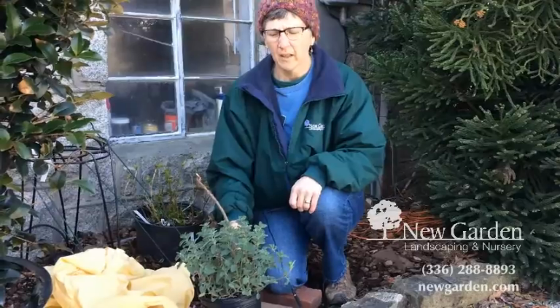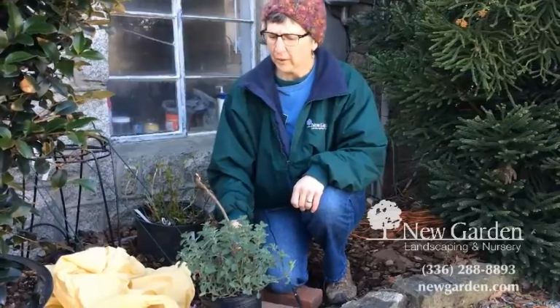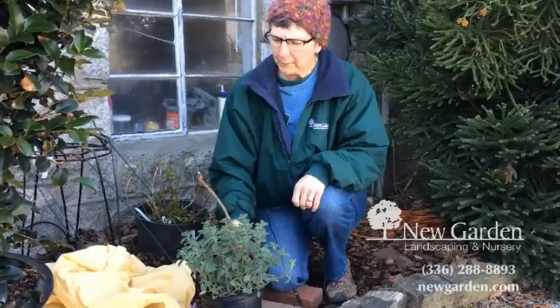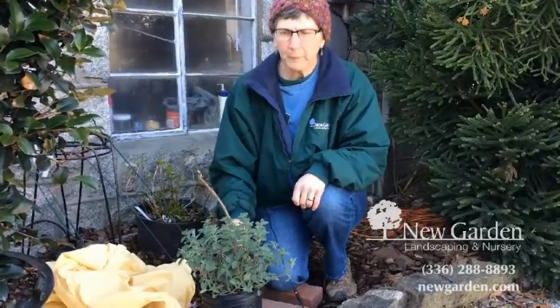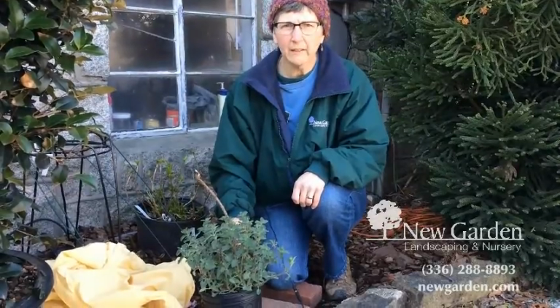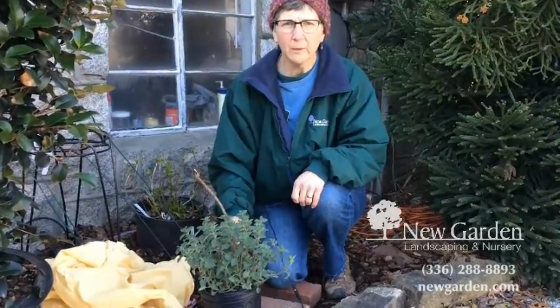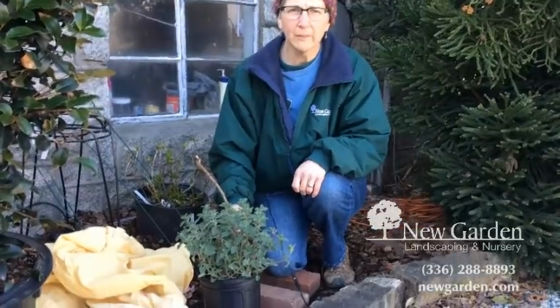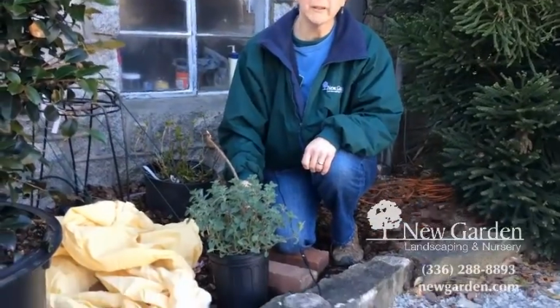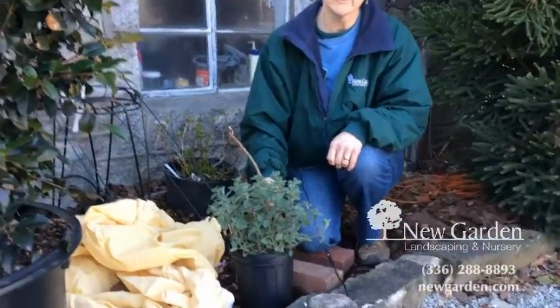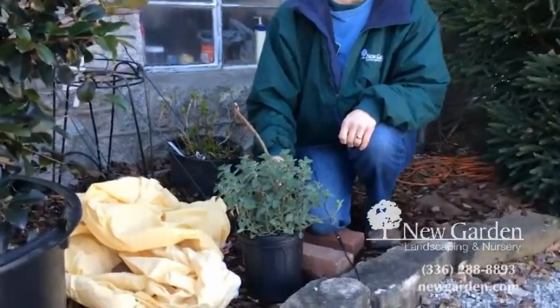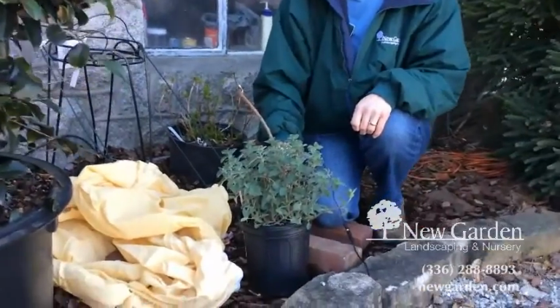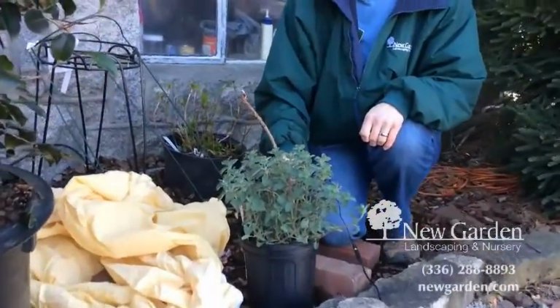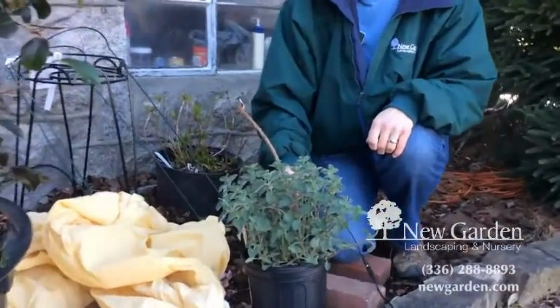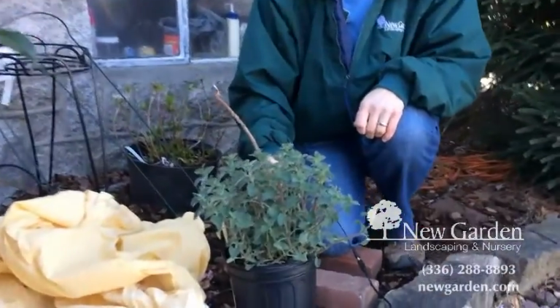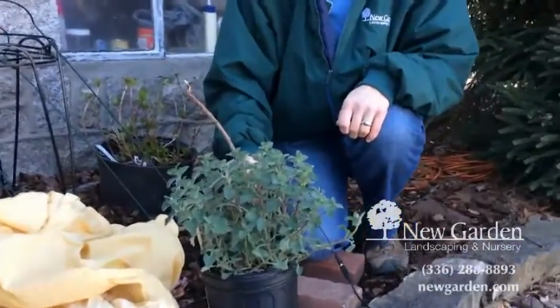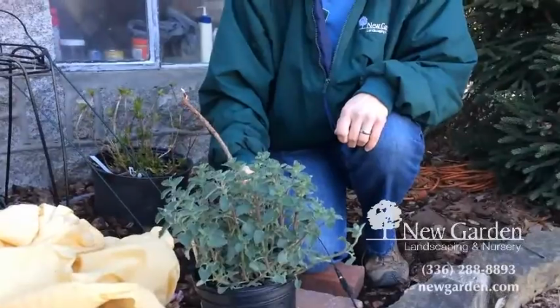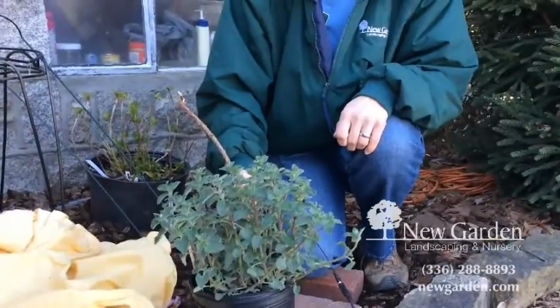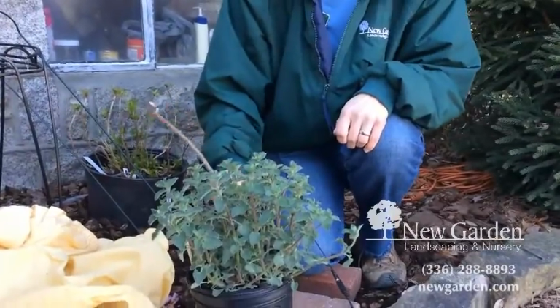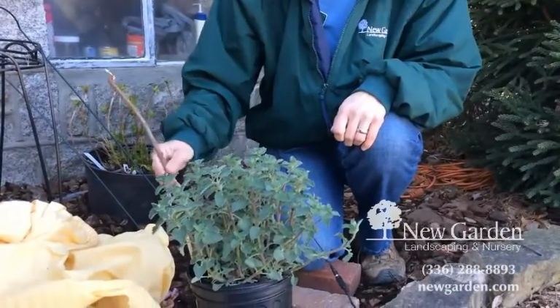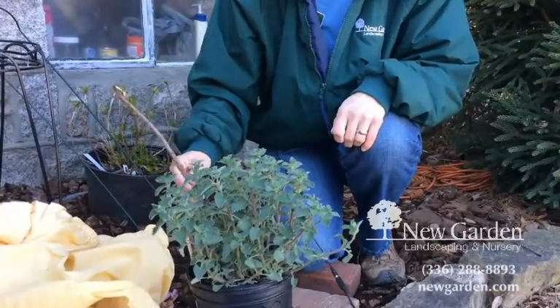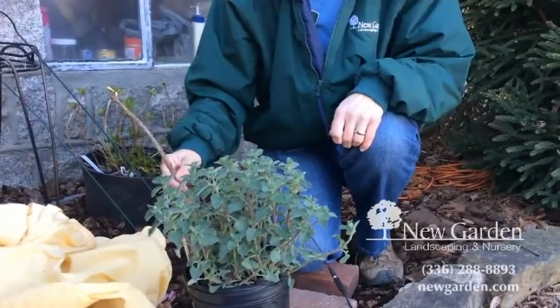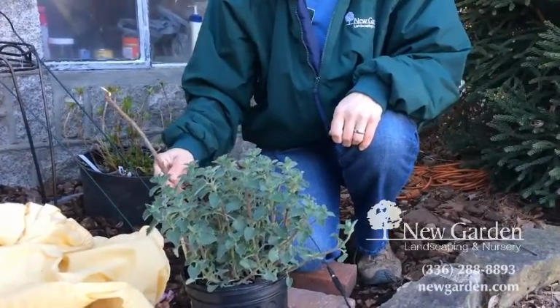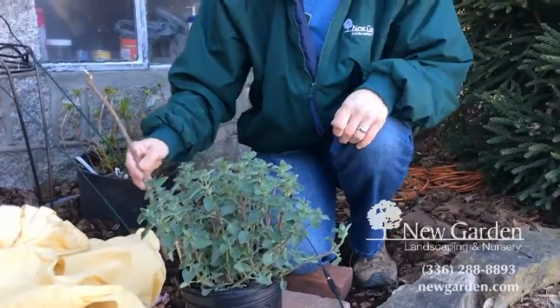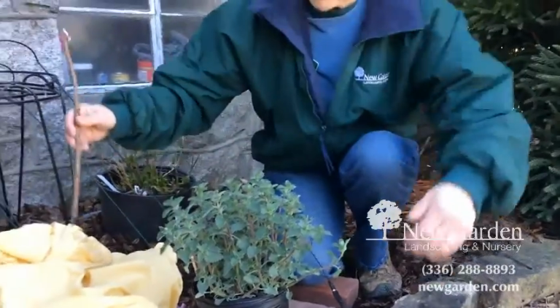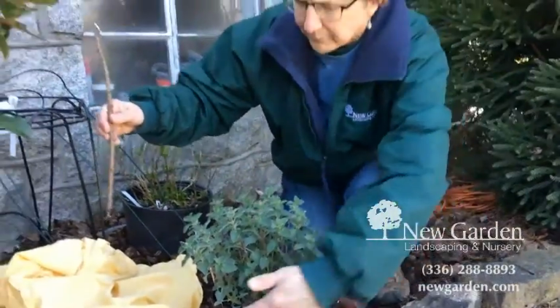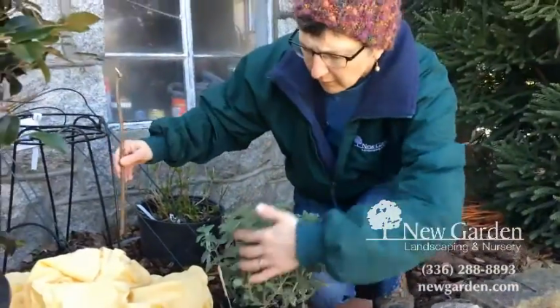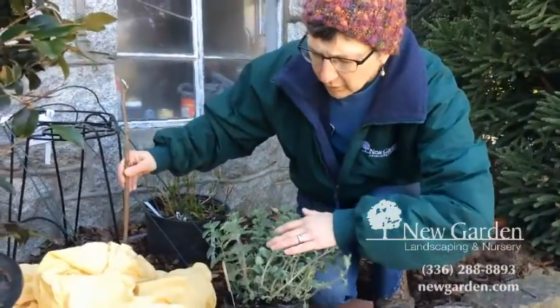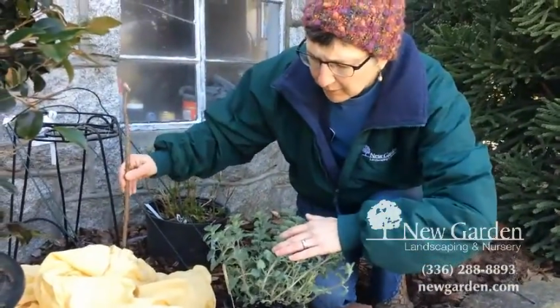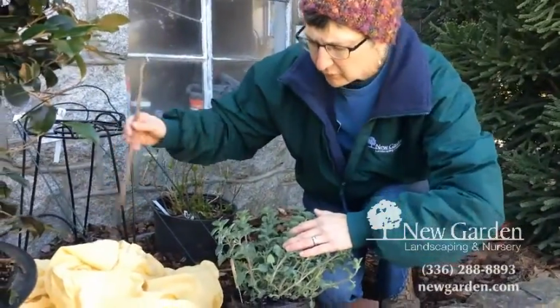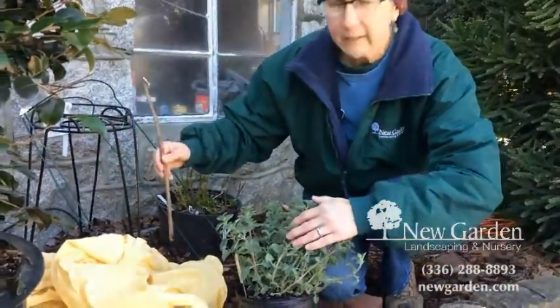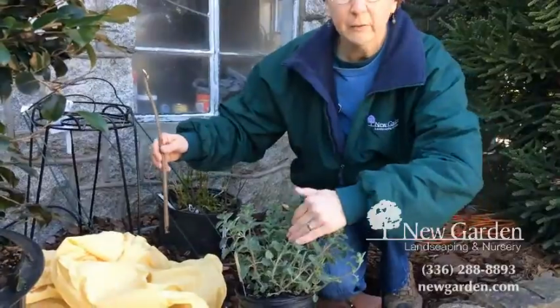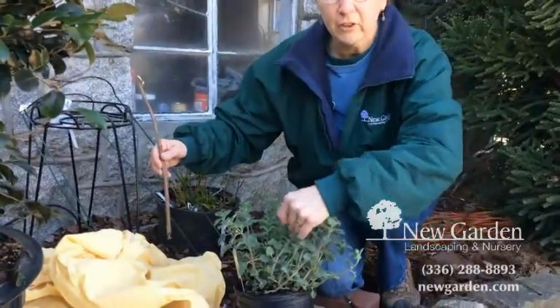As warm as it's been, you may have some perennials that are already up and growing high enough that they'll get damaged in this cold weather. You can protect those real easily with a sheet.